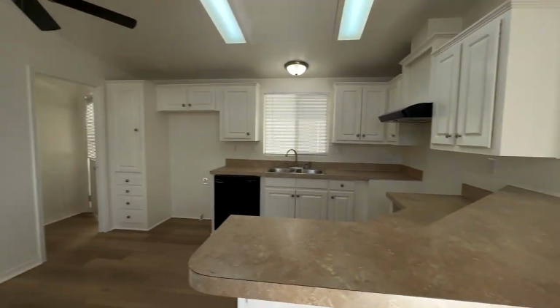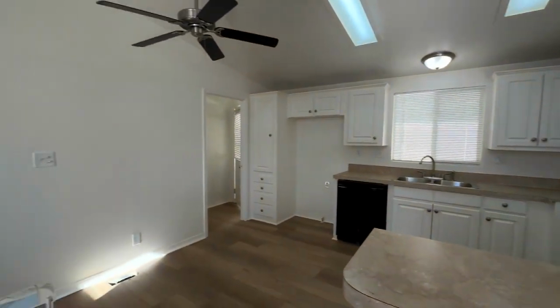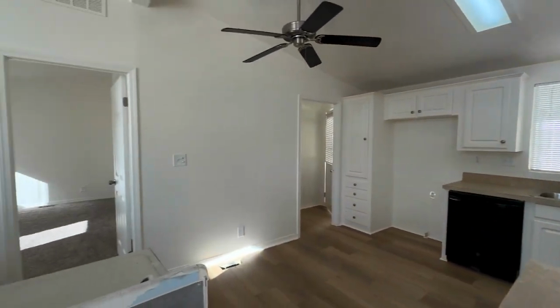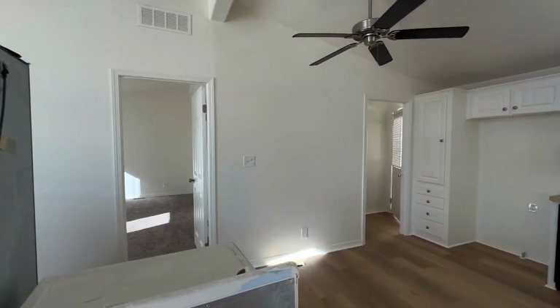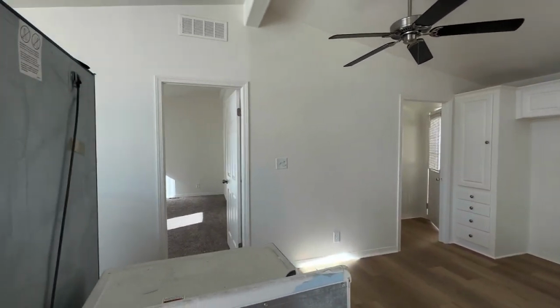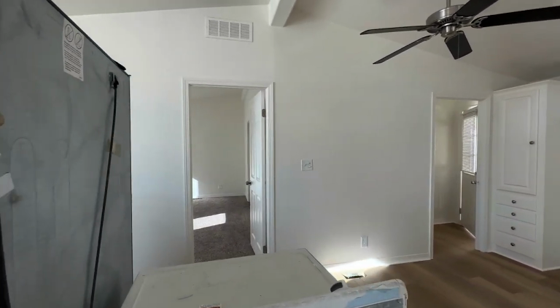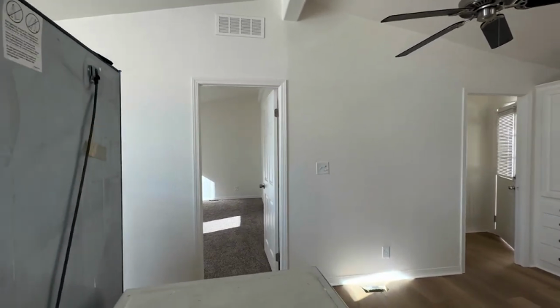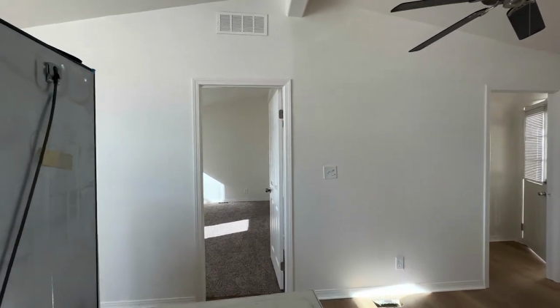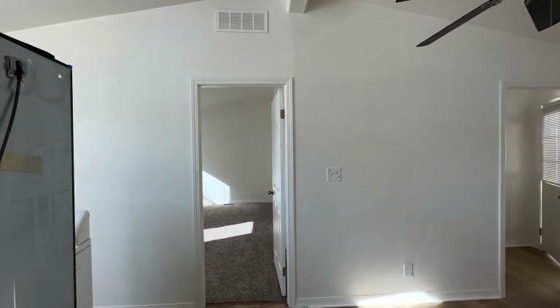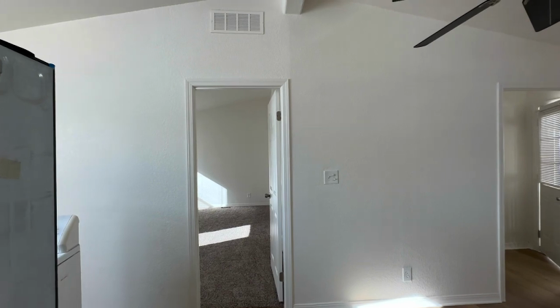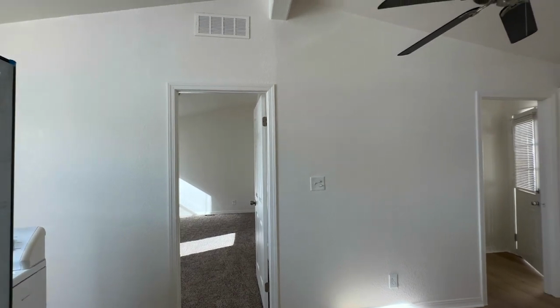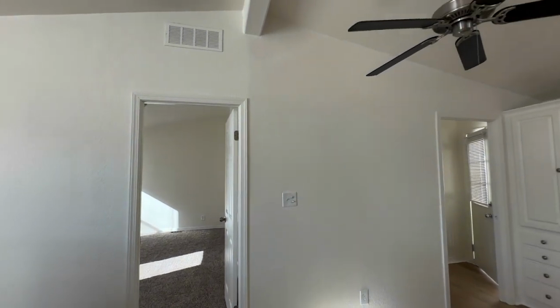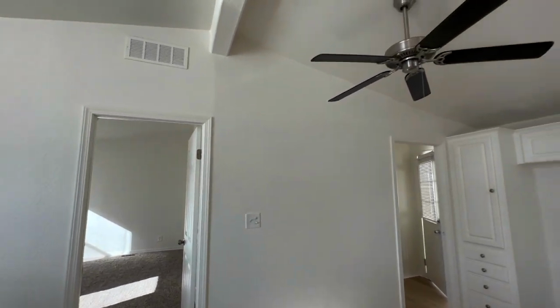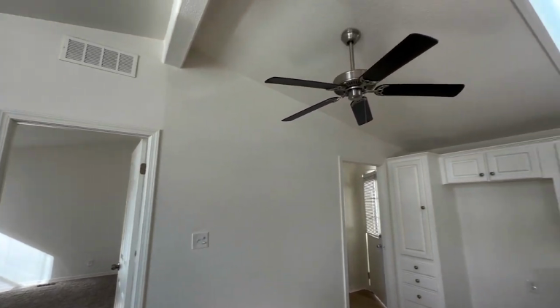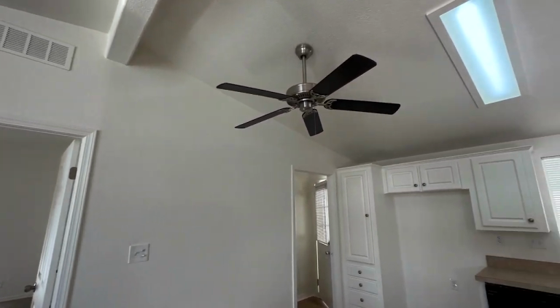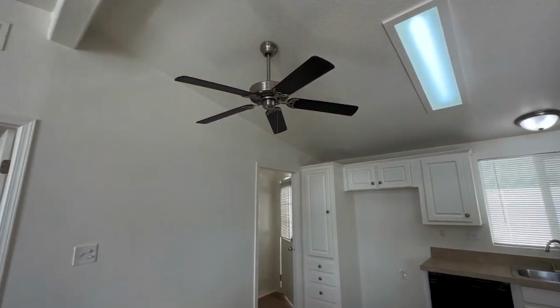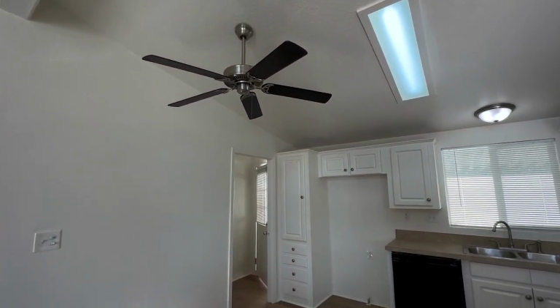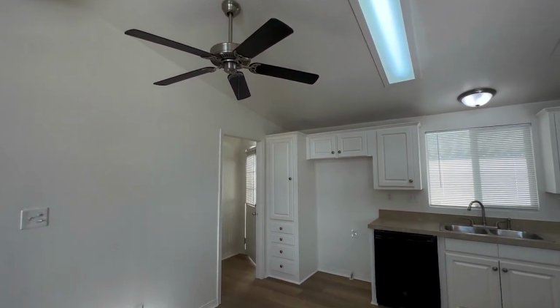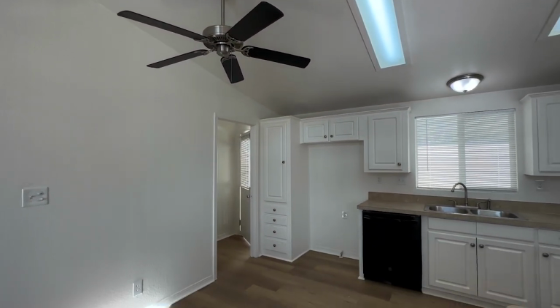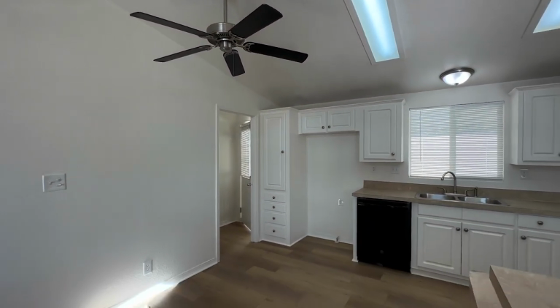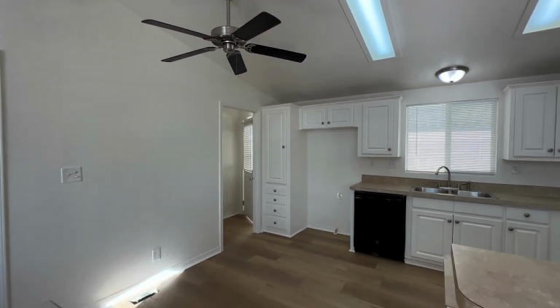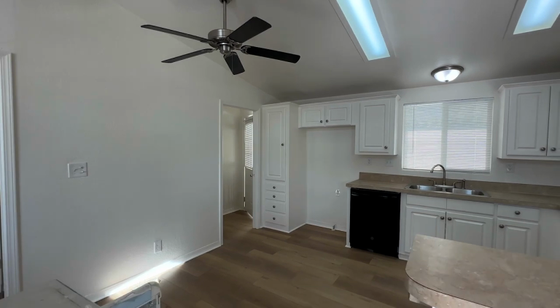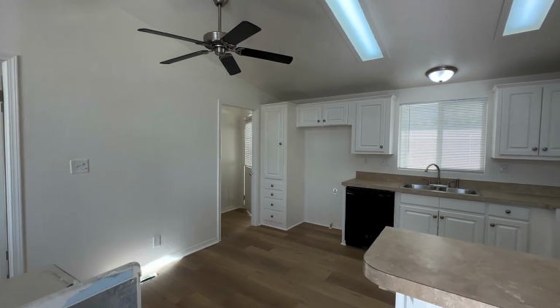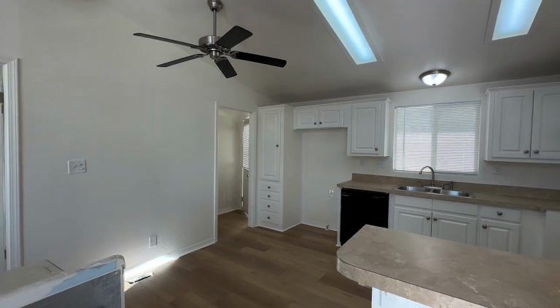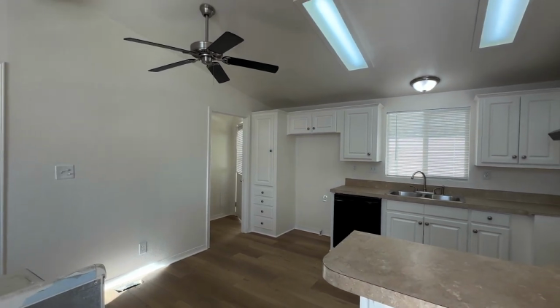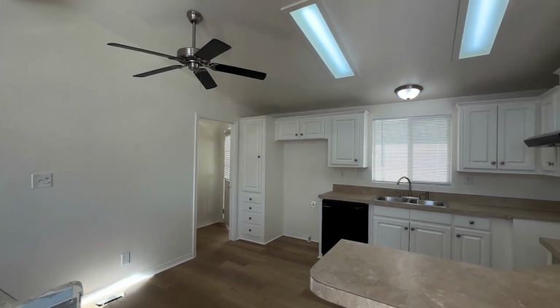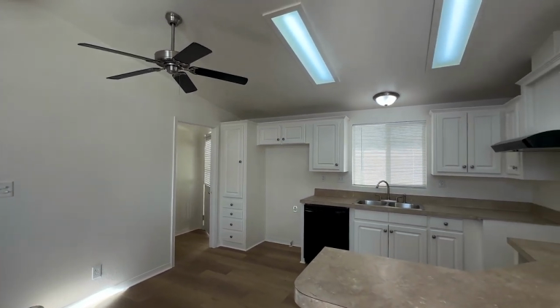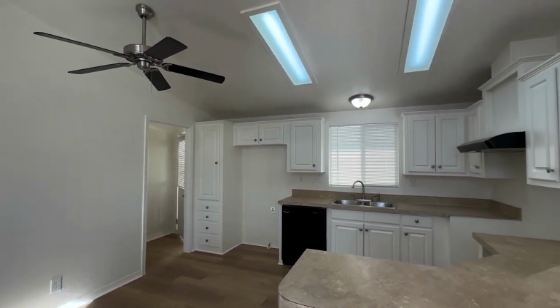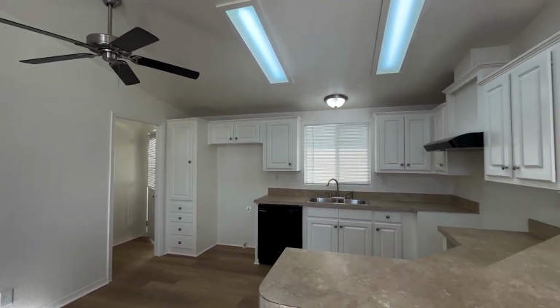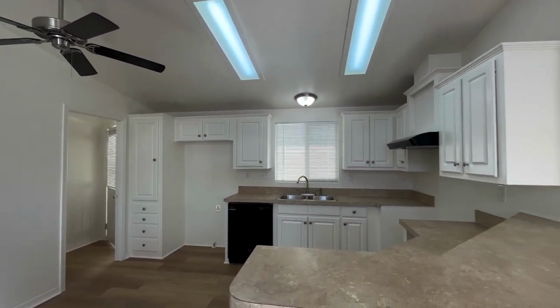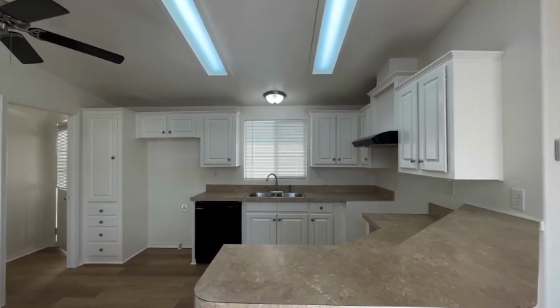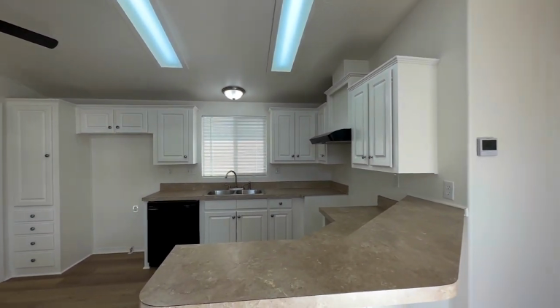Coming into the kitchen, there's lots of space in there, some brand new cabinets, and as mentioned, we're going to be getting brand new appliances. Here we also have plenty of space for a dining table.